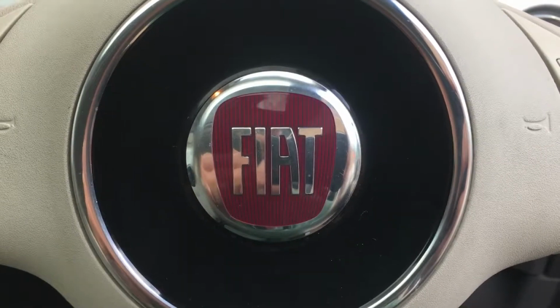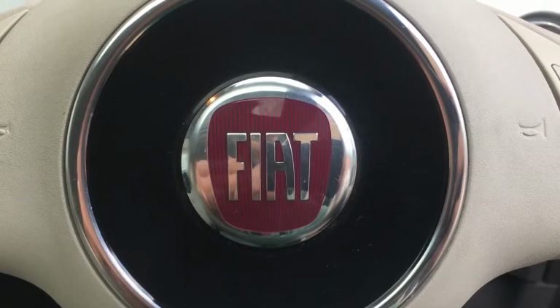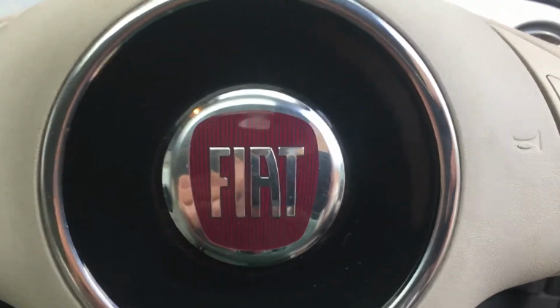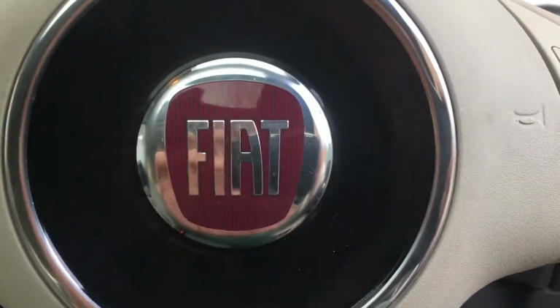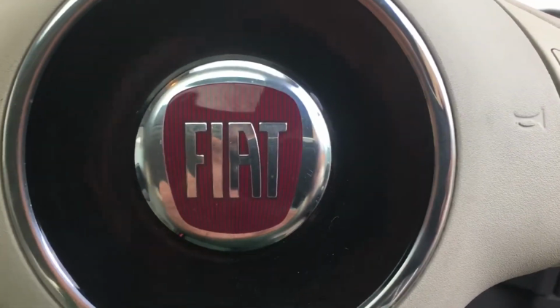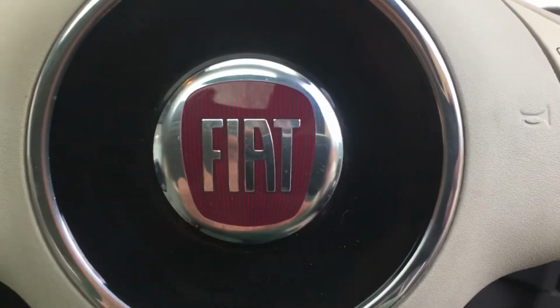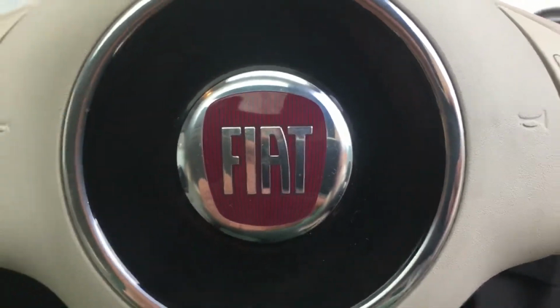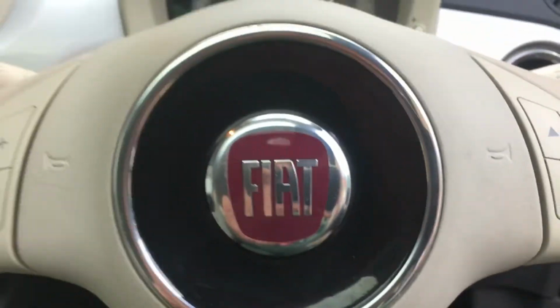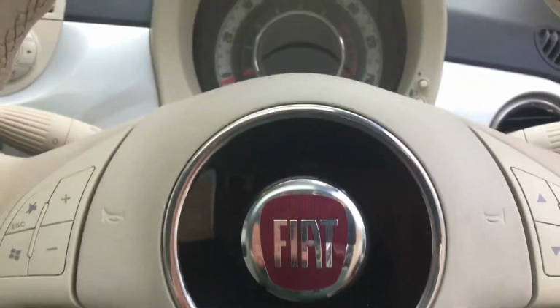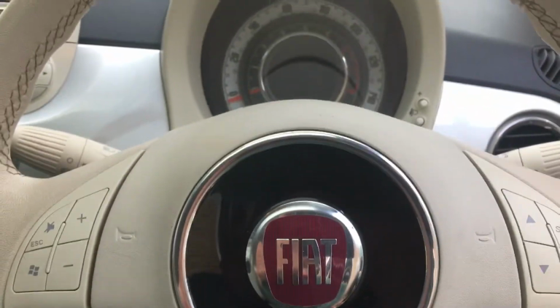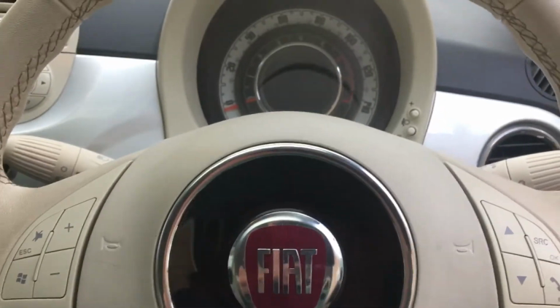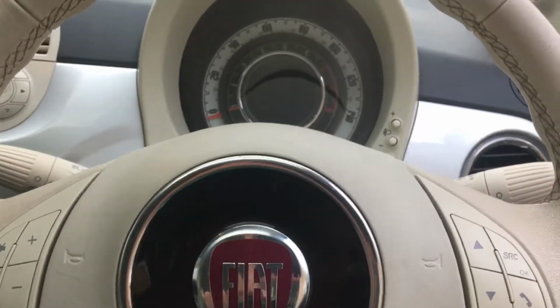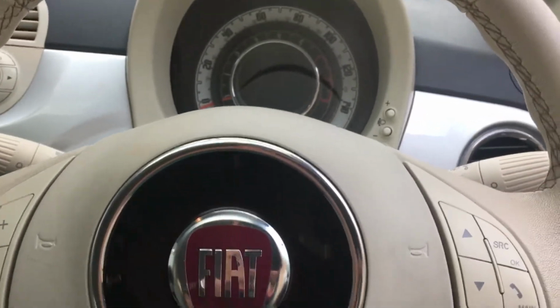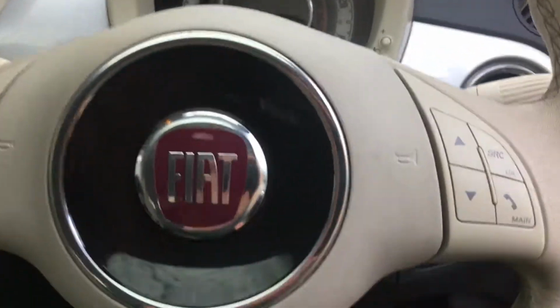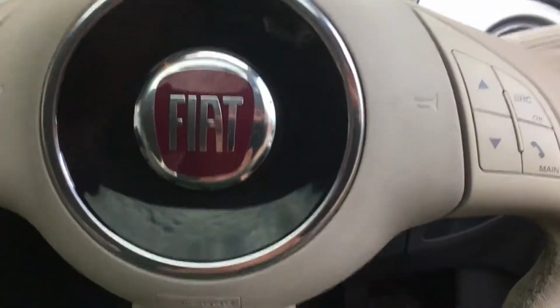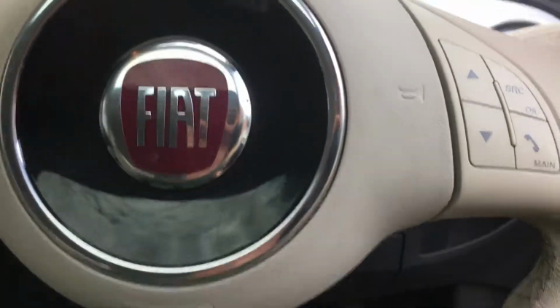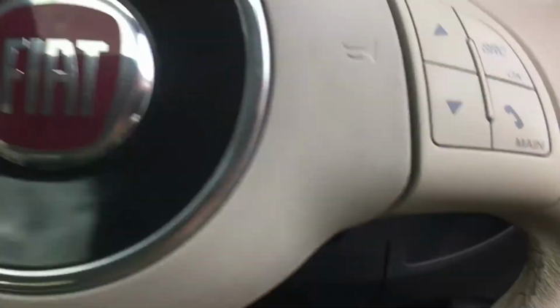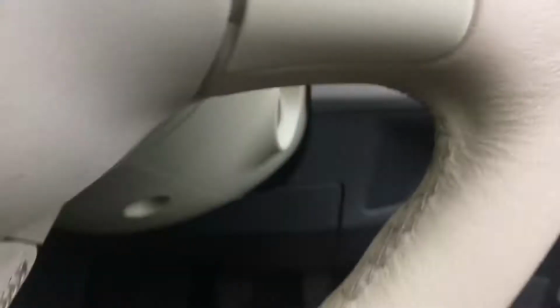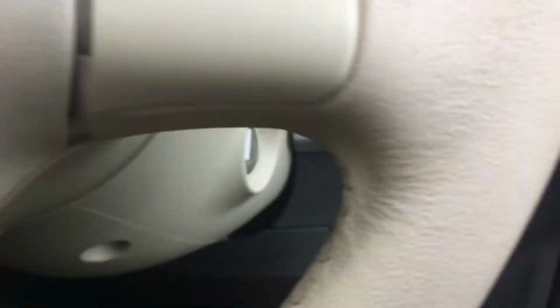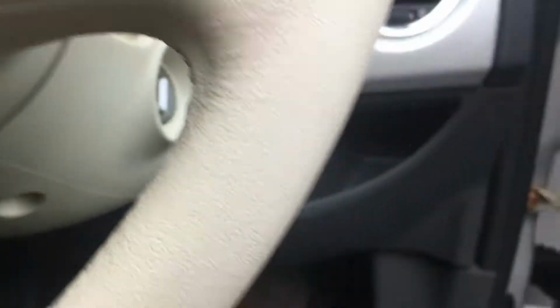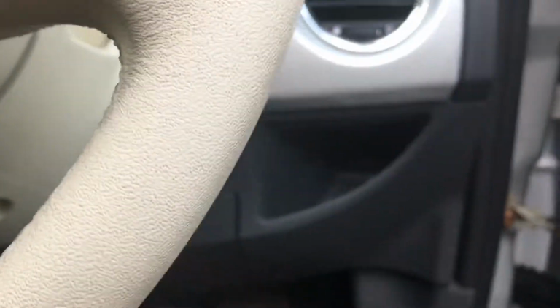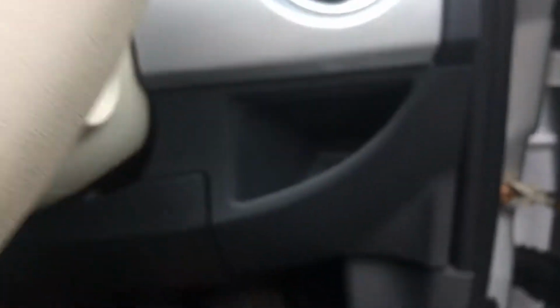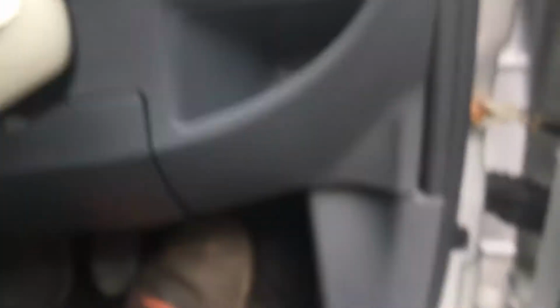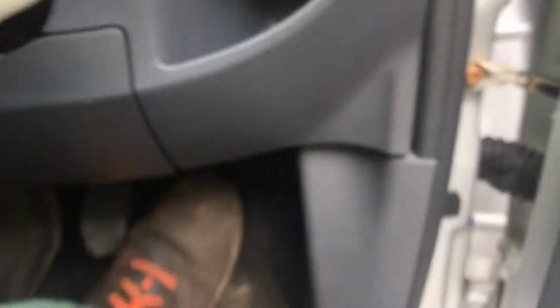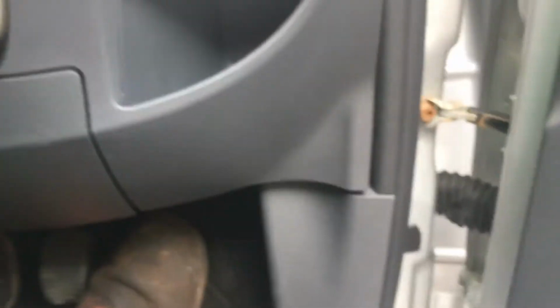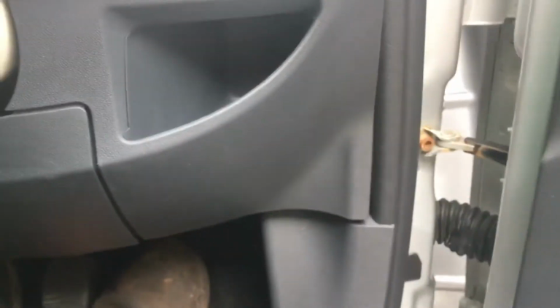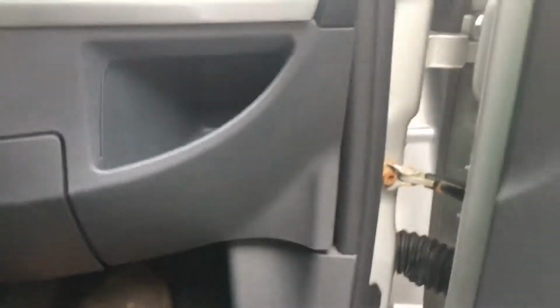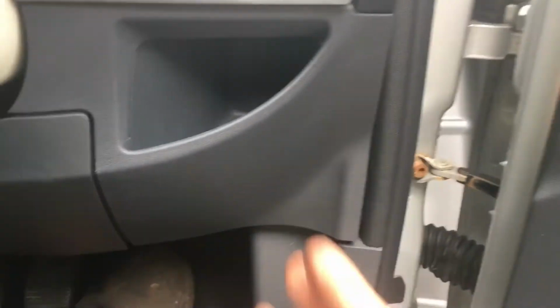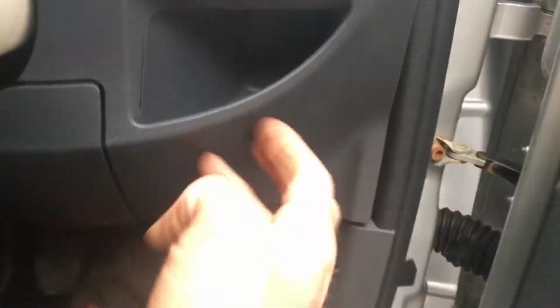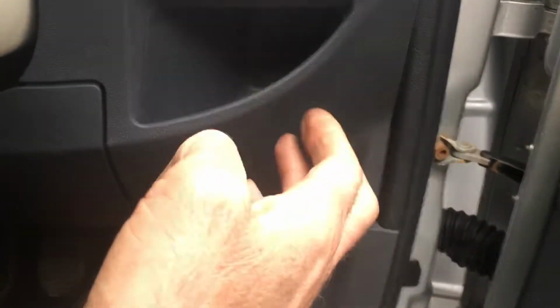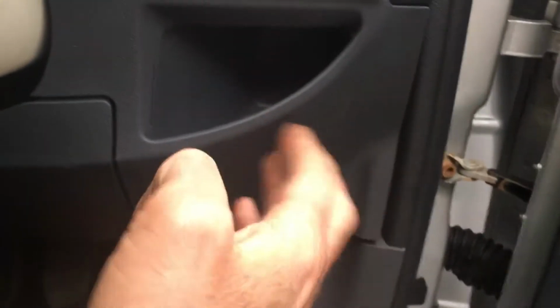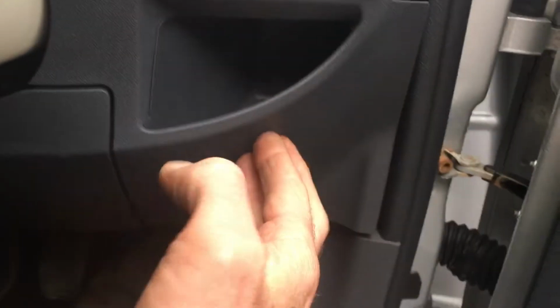This is where to find your Fiat 500 diagnostic socket. Not immediately apparent. If you come down here on the right, it's behind this.